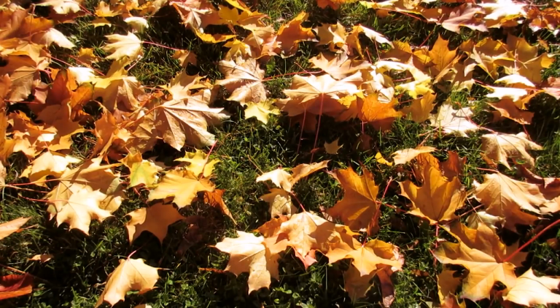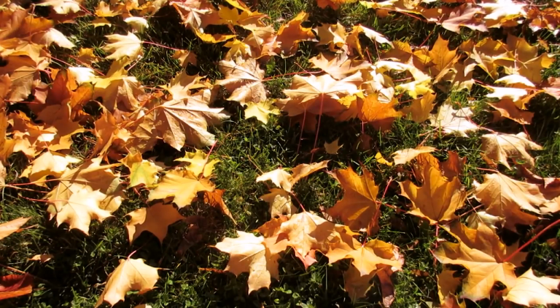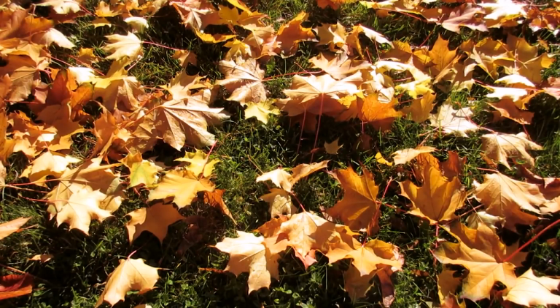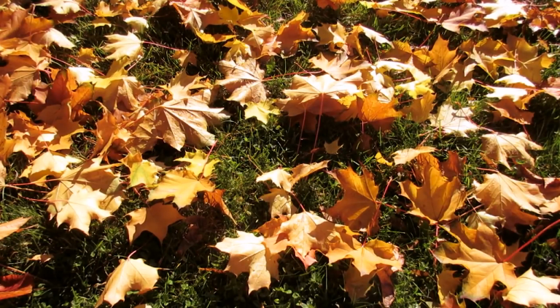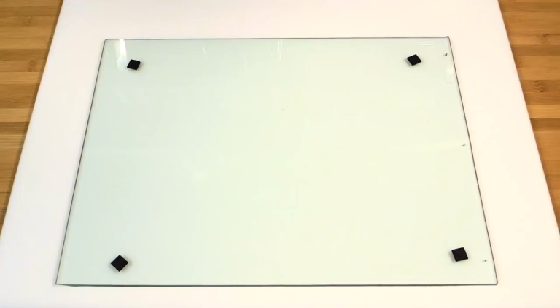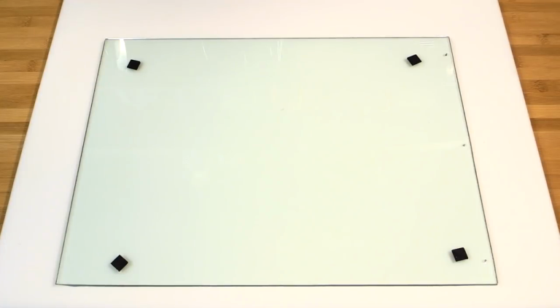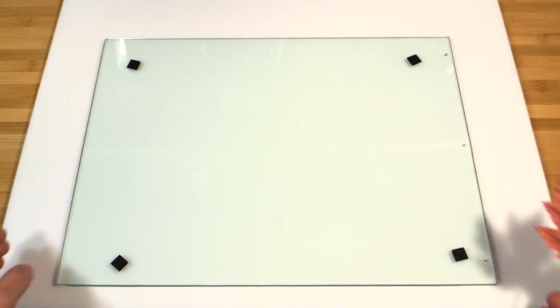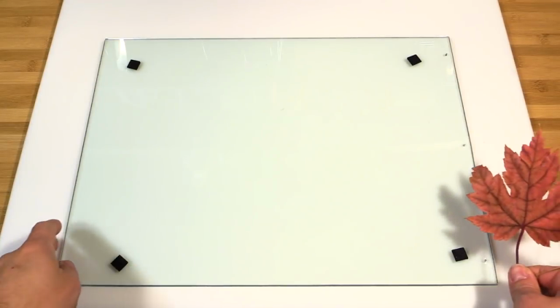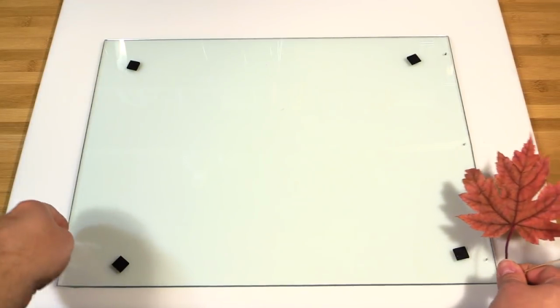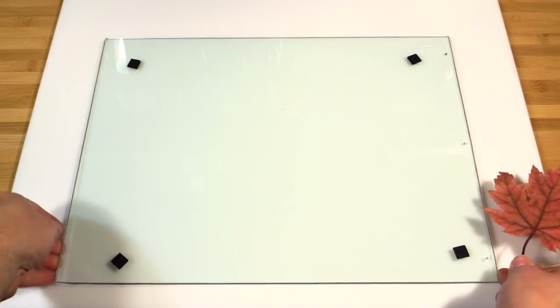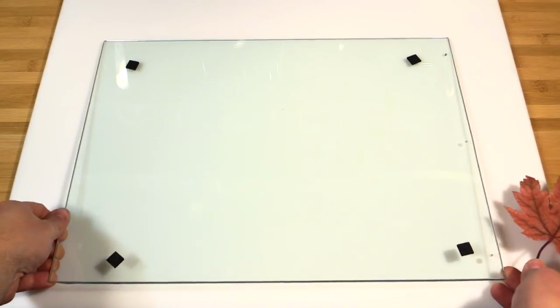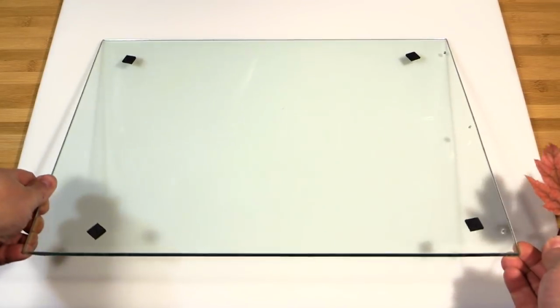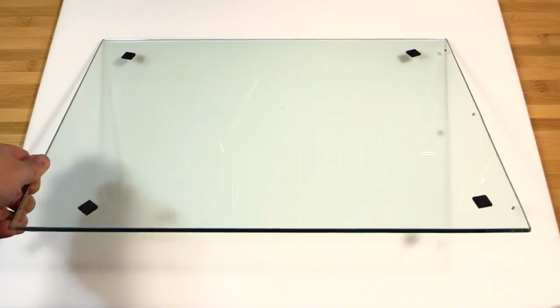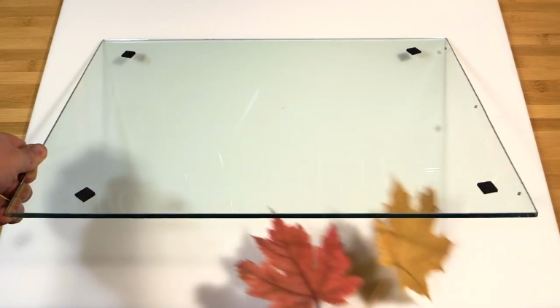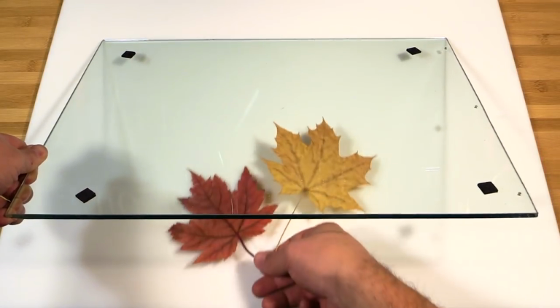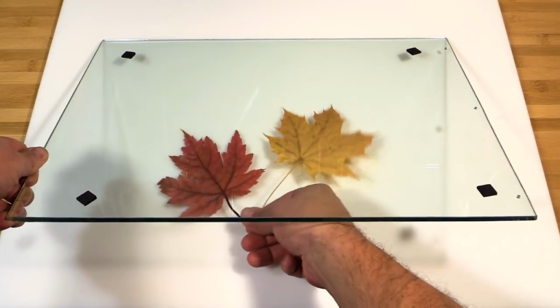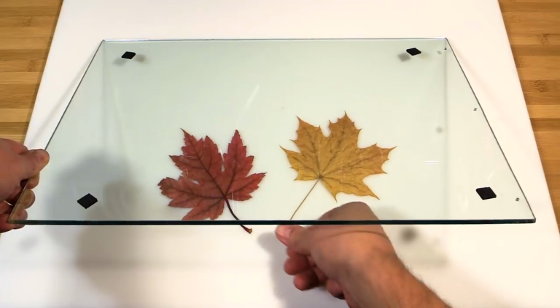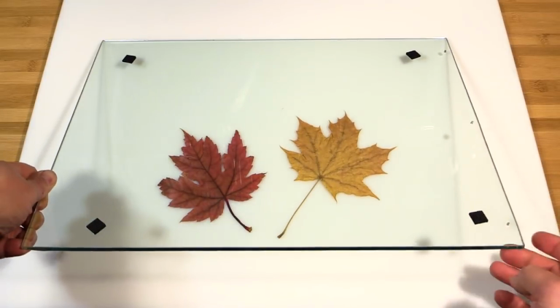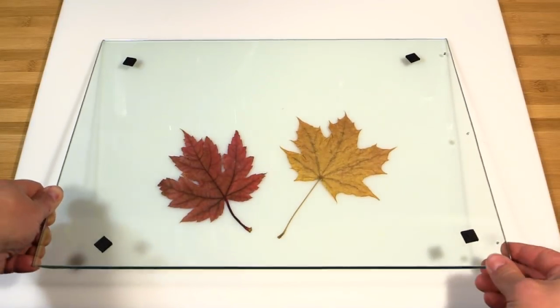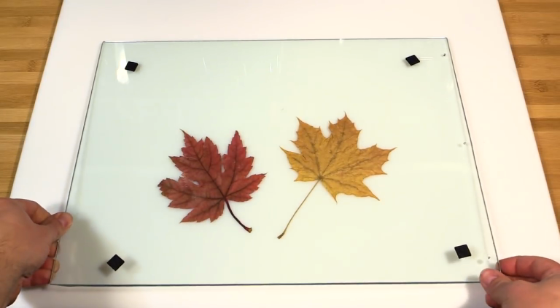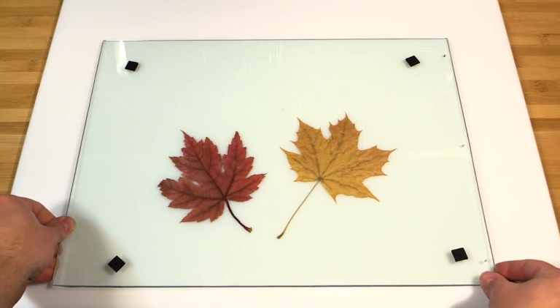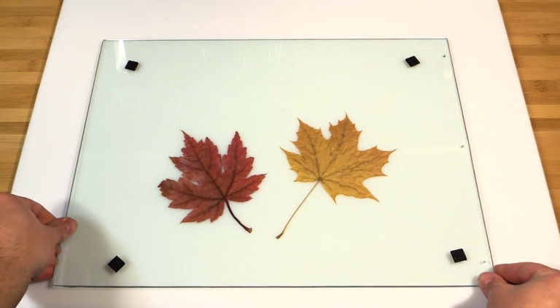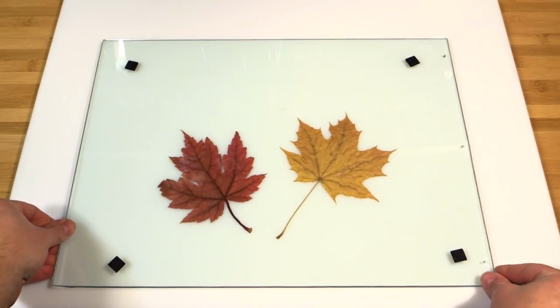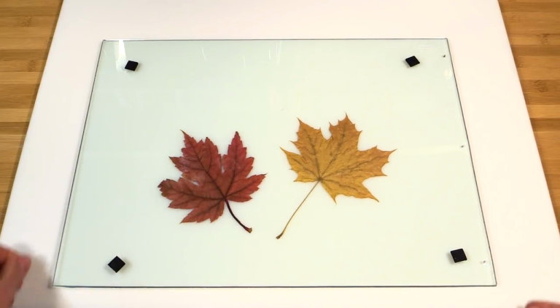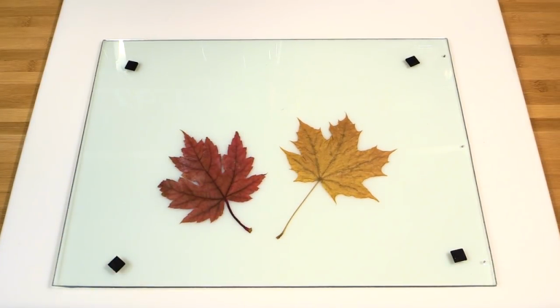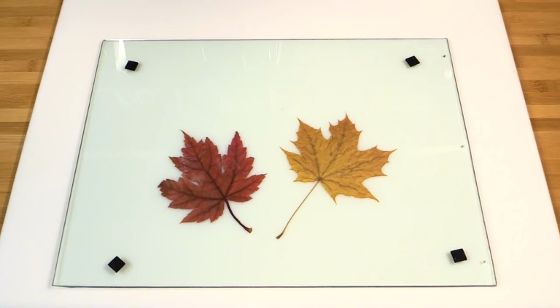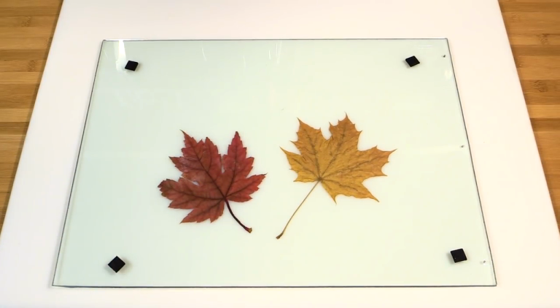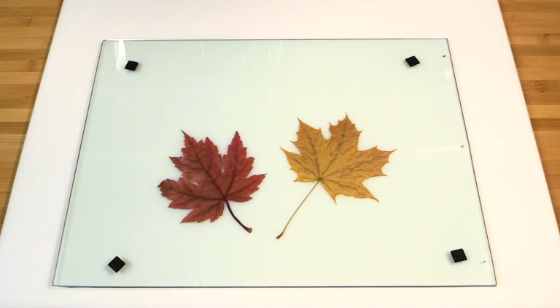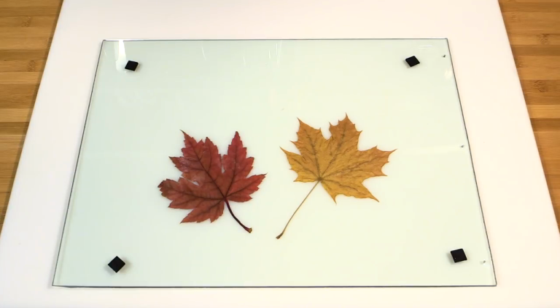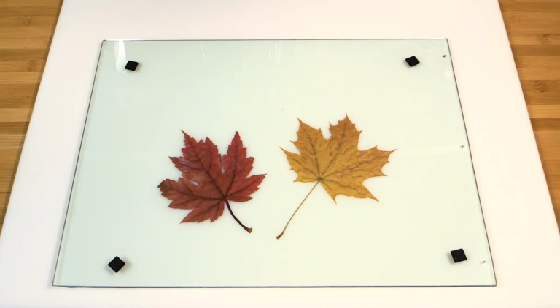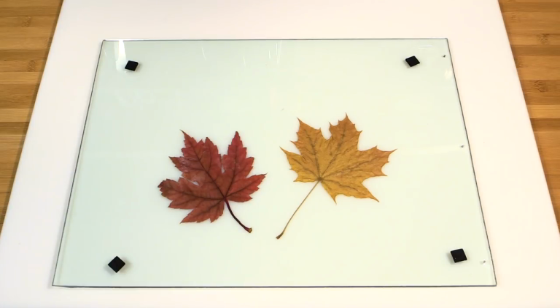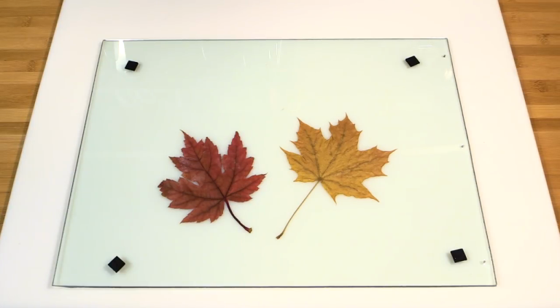Next you want to take these leaves and you want to both flatten them and dry them out at the same time. I'm going to put mine under a pane of glass here that's sitting on a cutting board and leave them for a day or two to dry out. You can of course use the old book method and put it in between the pages of a book.